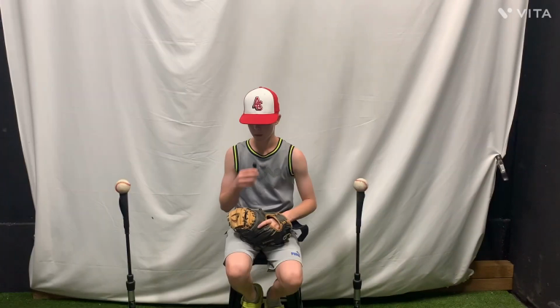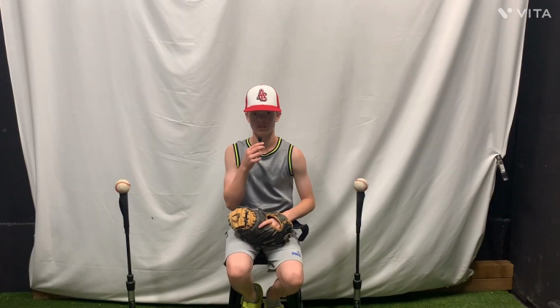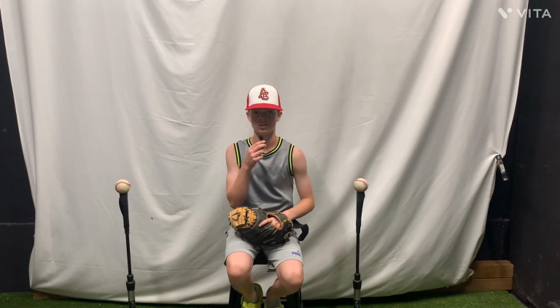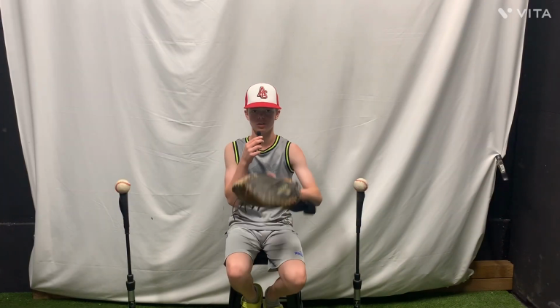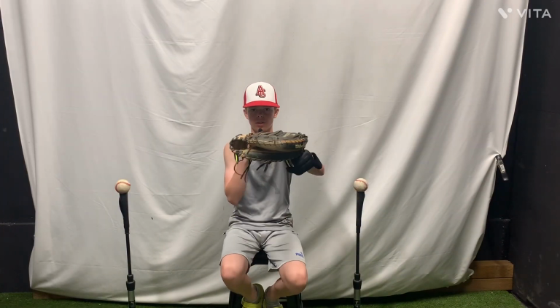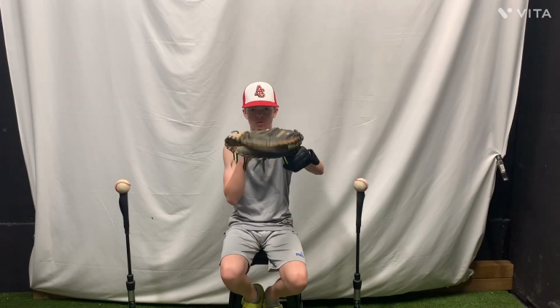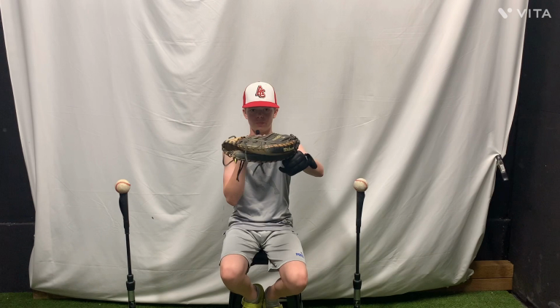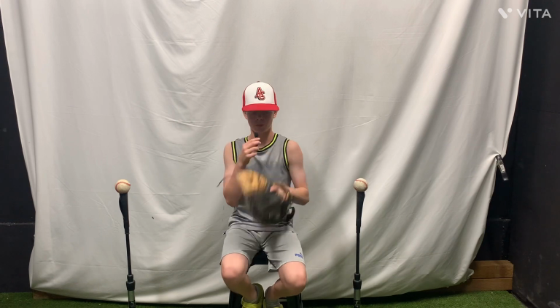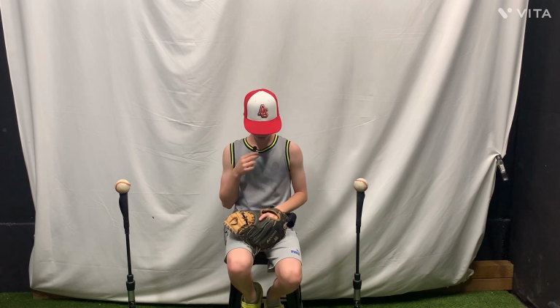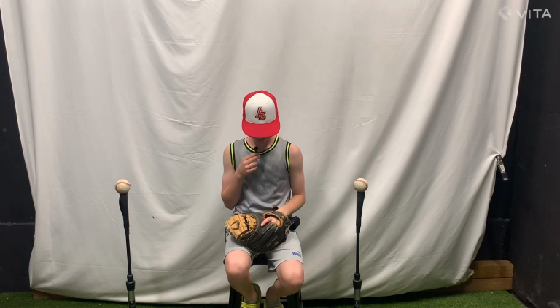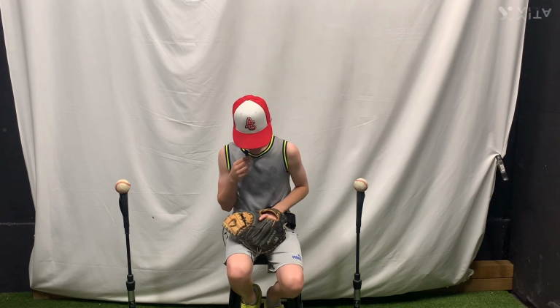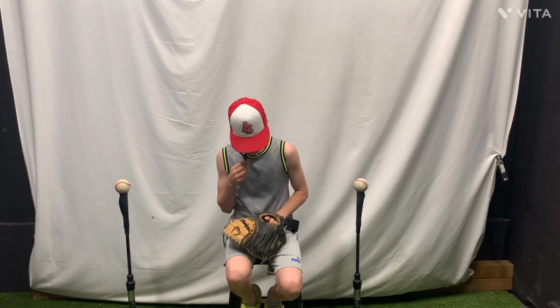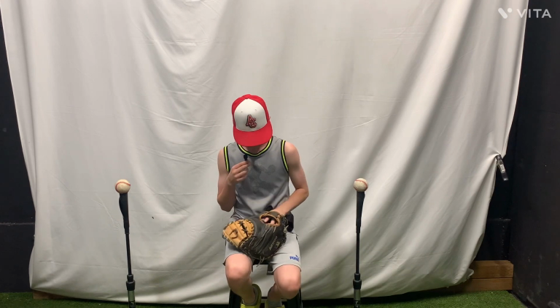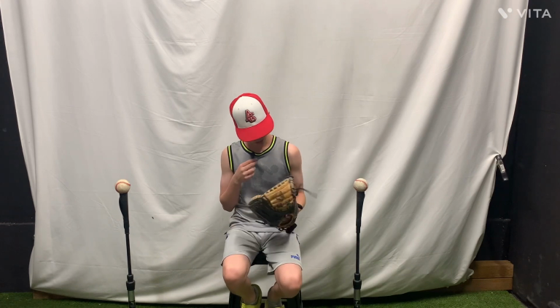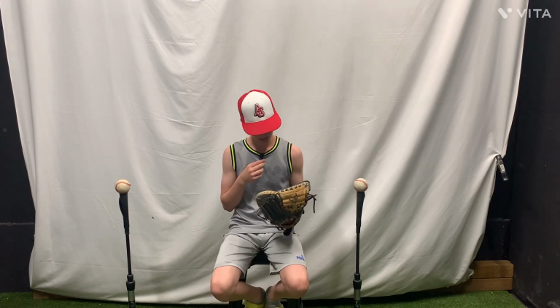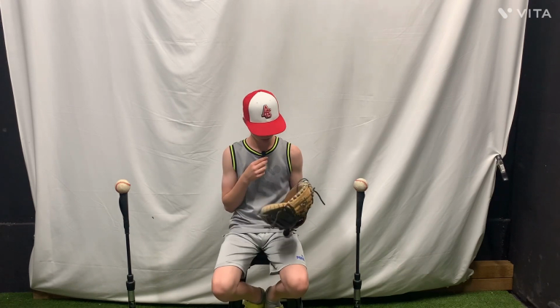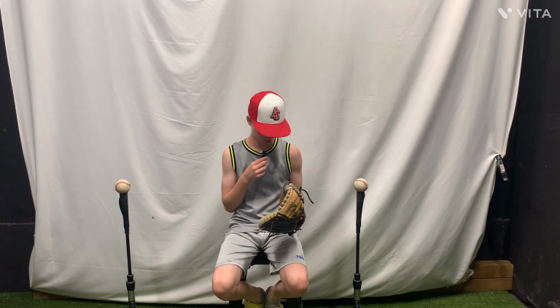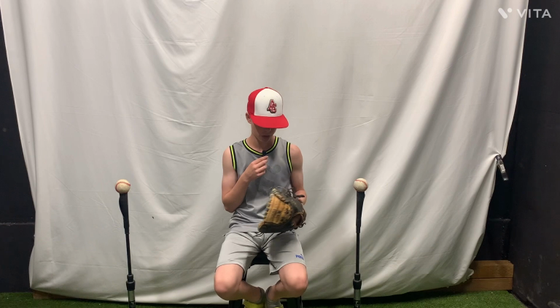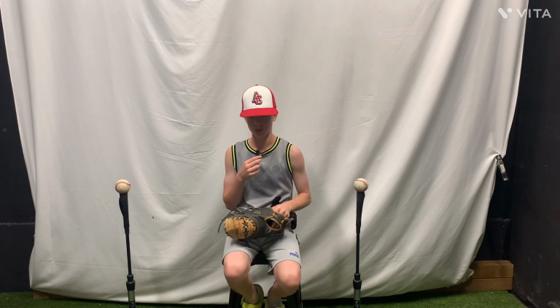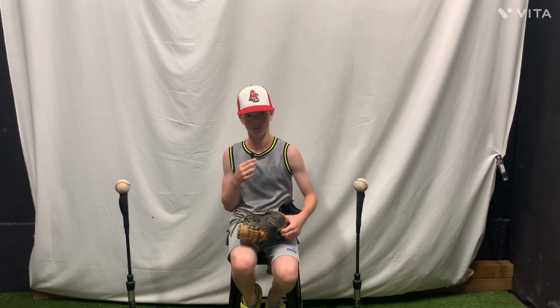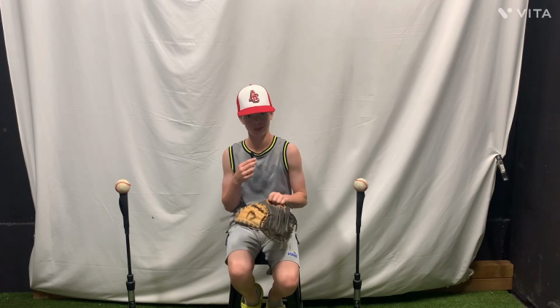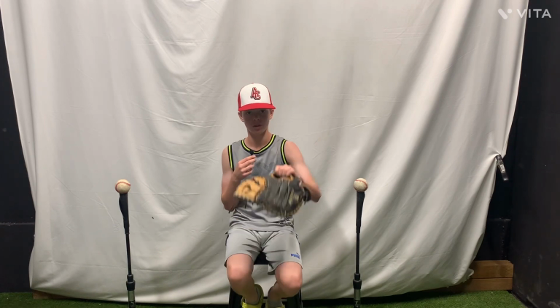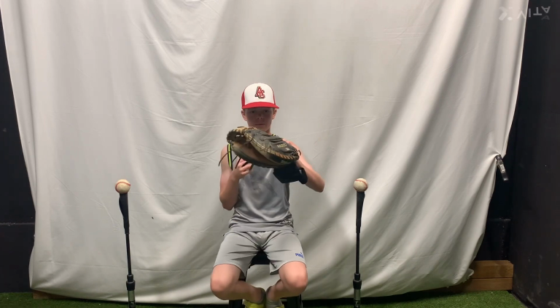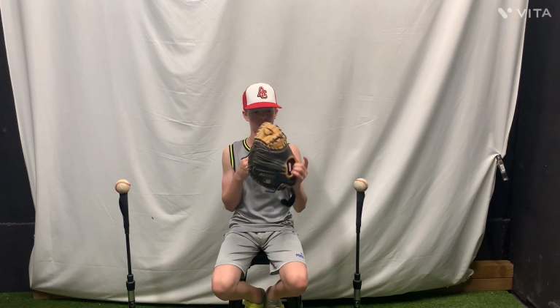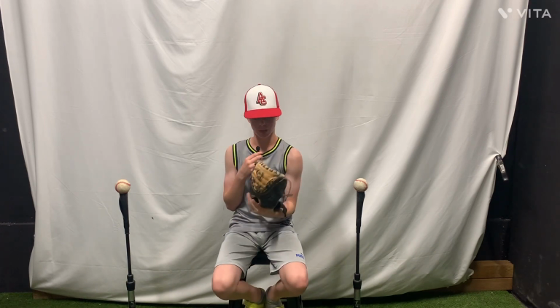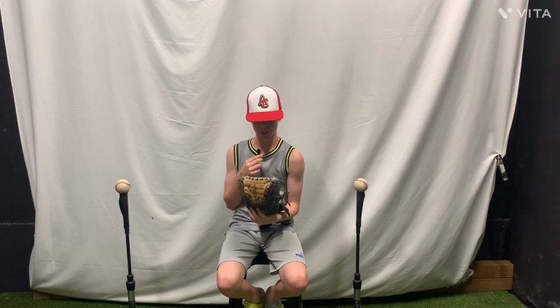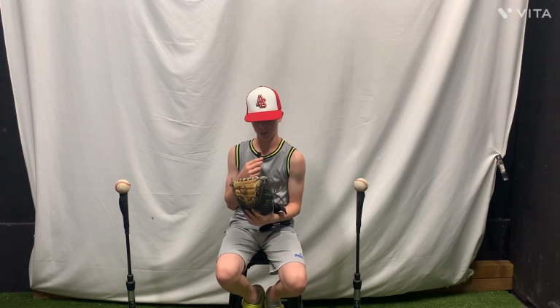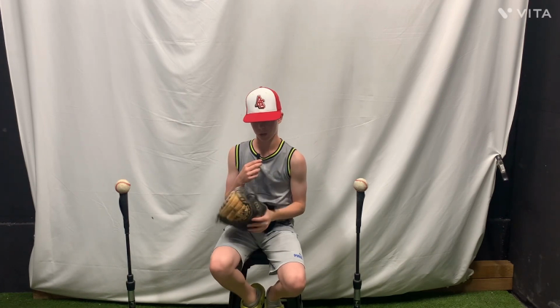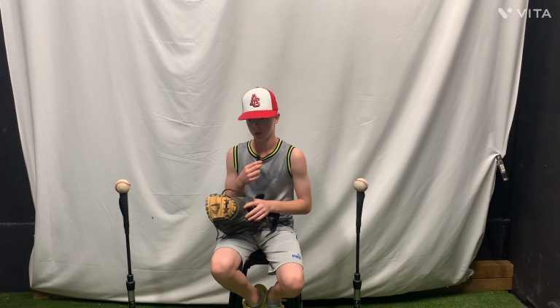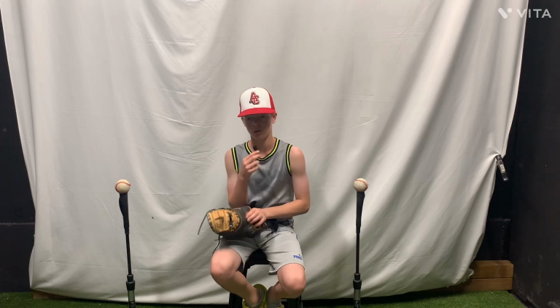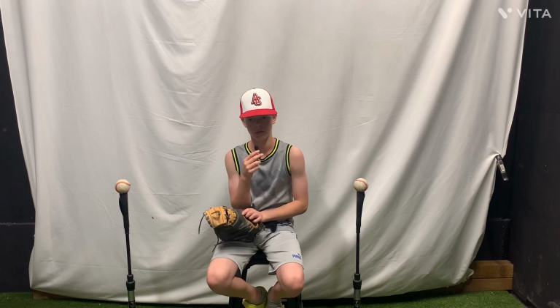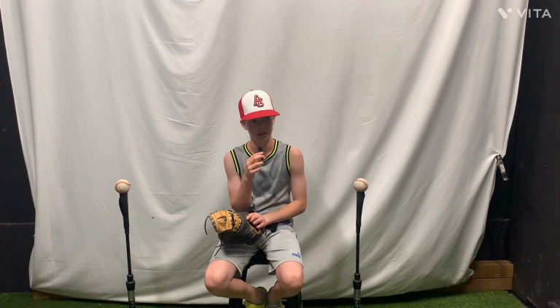My next item is the catcher's glove. Here we got a Wilson A2000. It's actually a pretty old glove I'm using right now — I've got a new glove but I'm breaking it in.